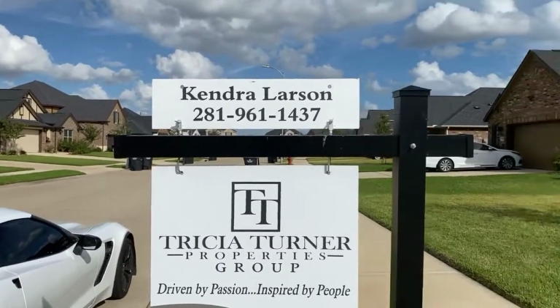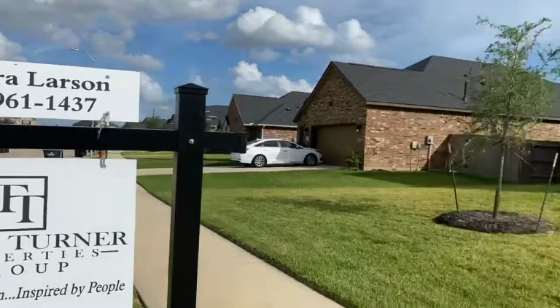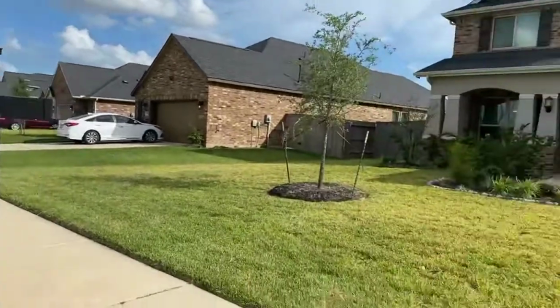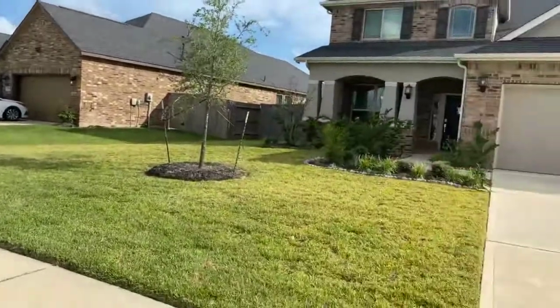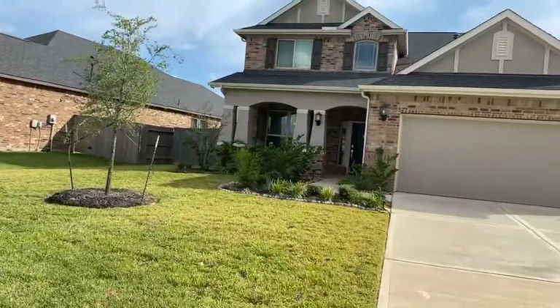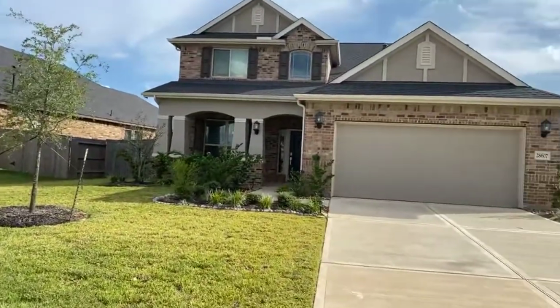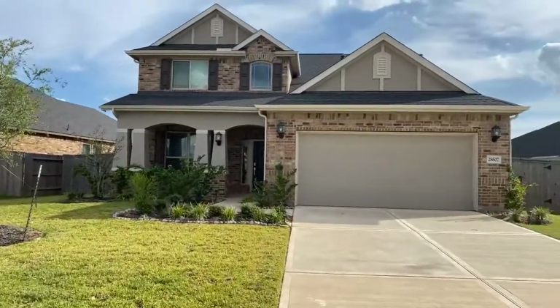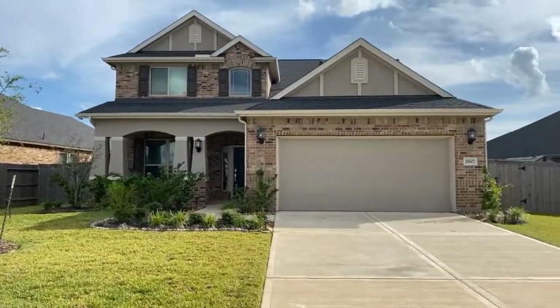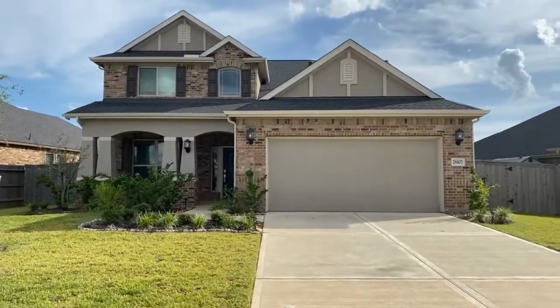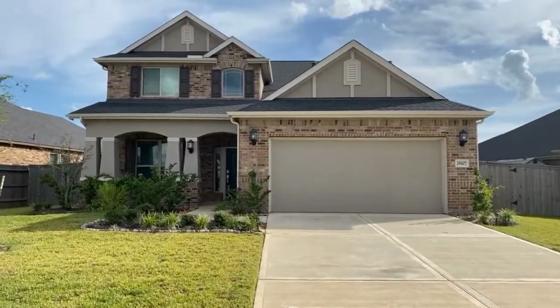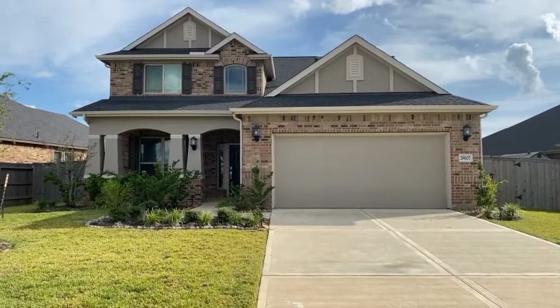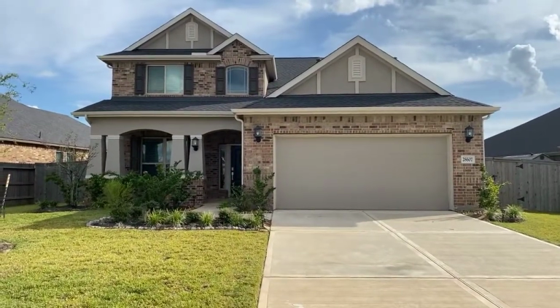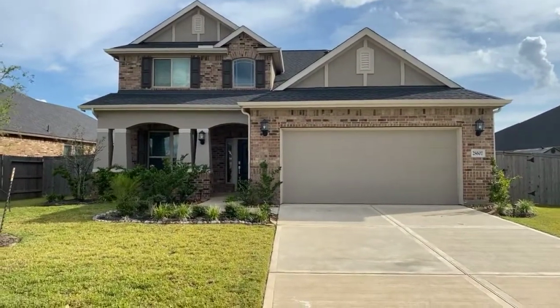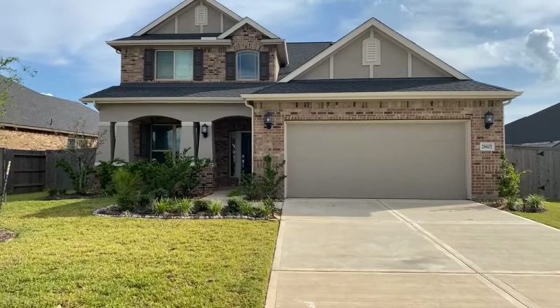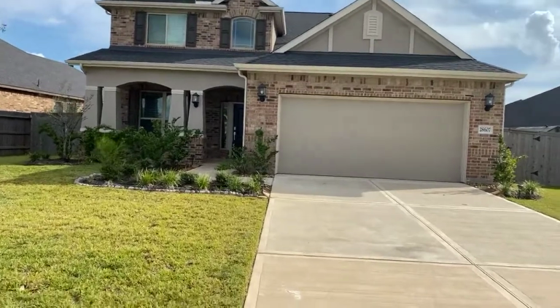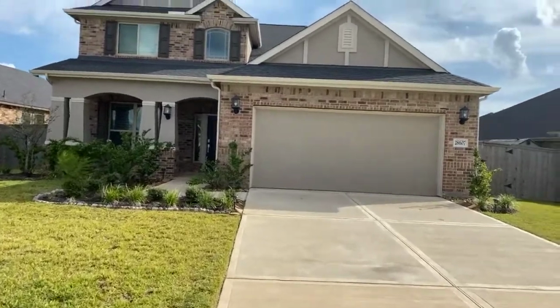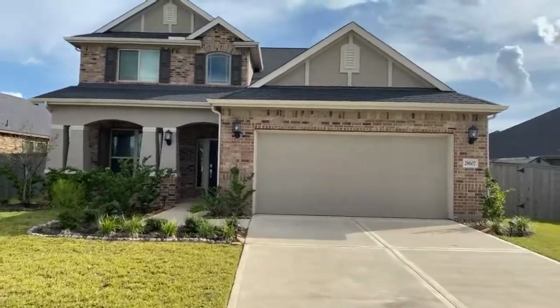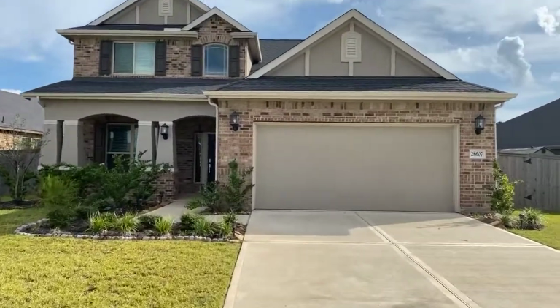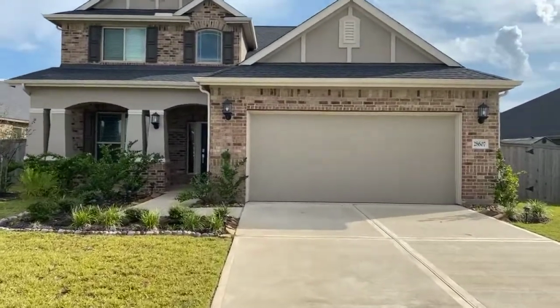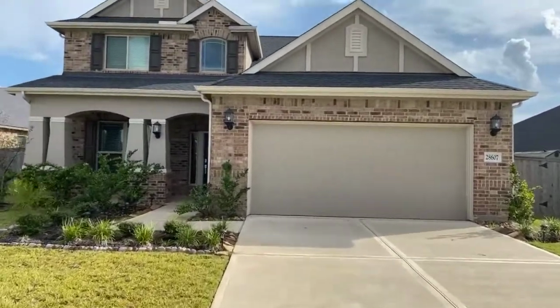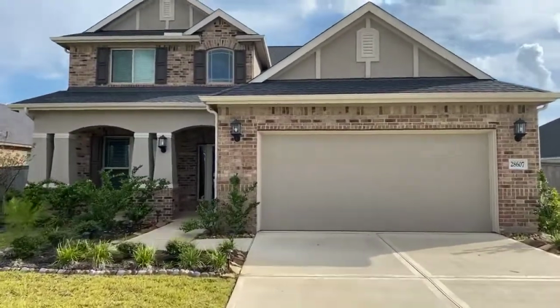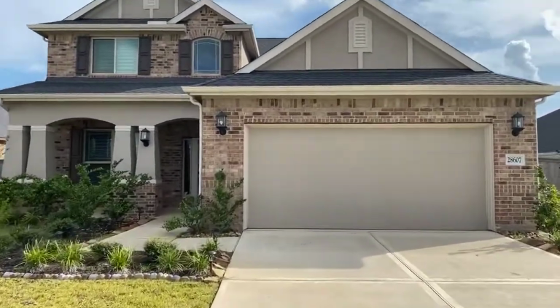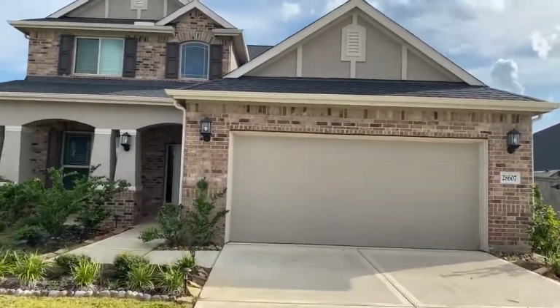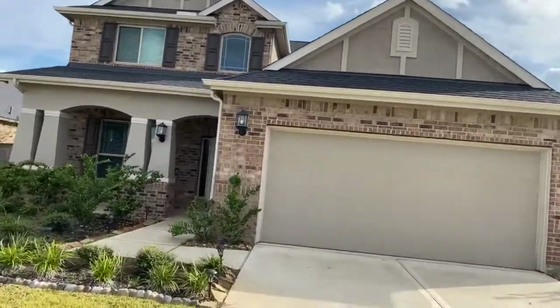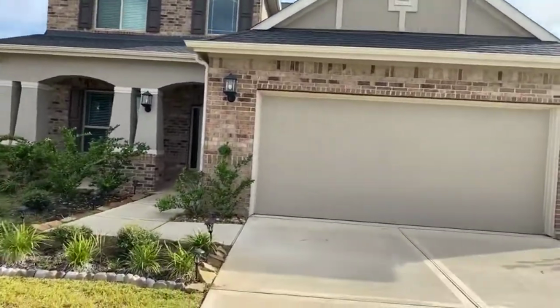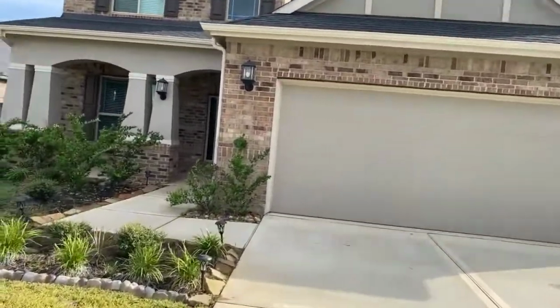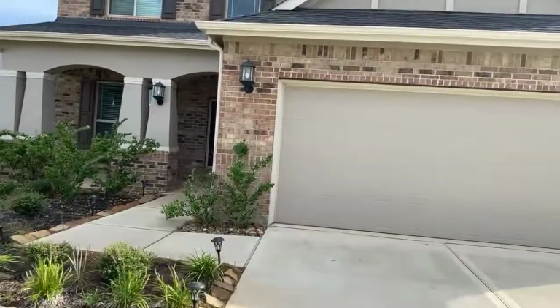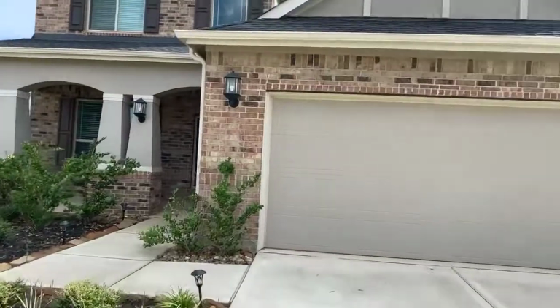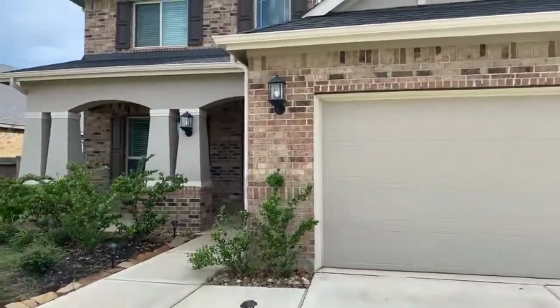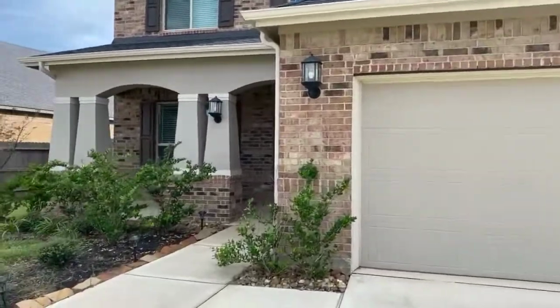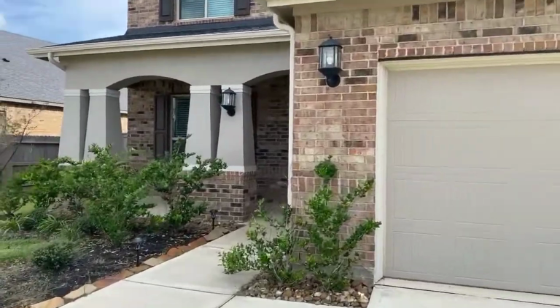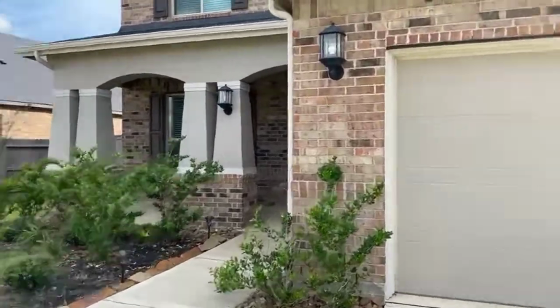This is 28607 Rustic Branch. This is a five bedroom home. It has a game room, formal dining, and three and a half baths. Going to be priced right at $440,000.